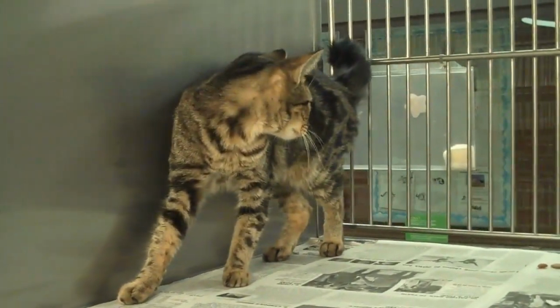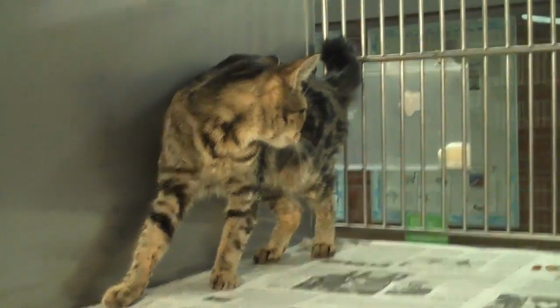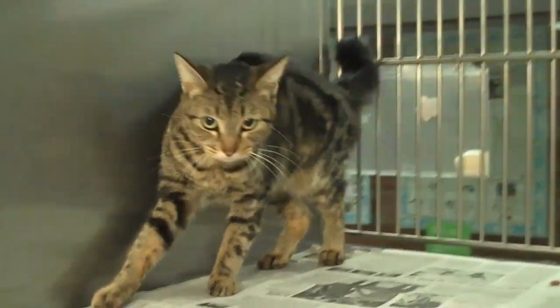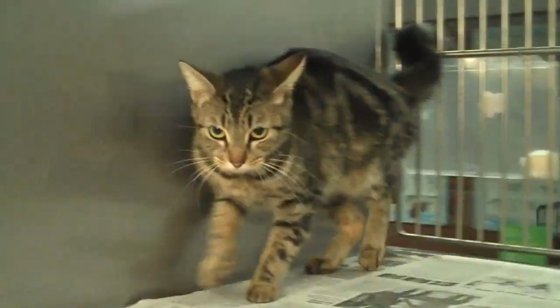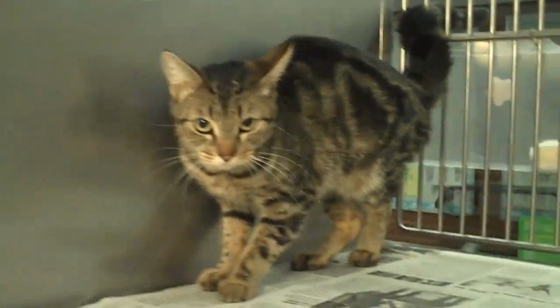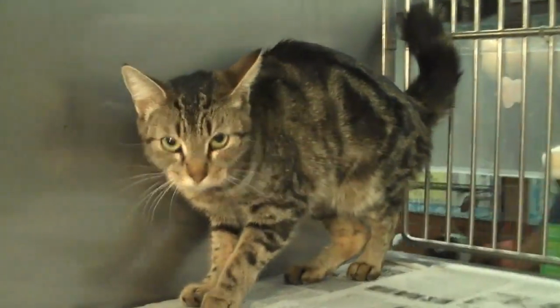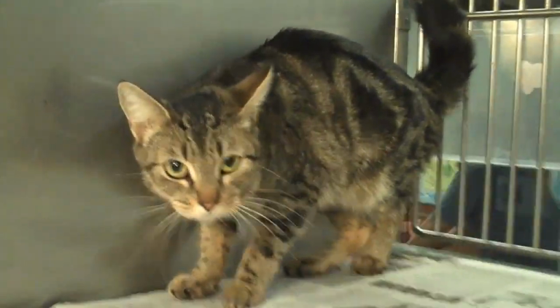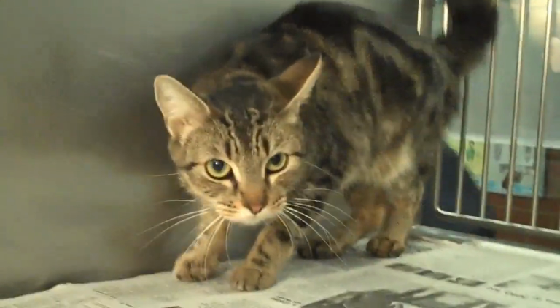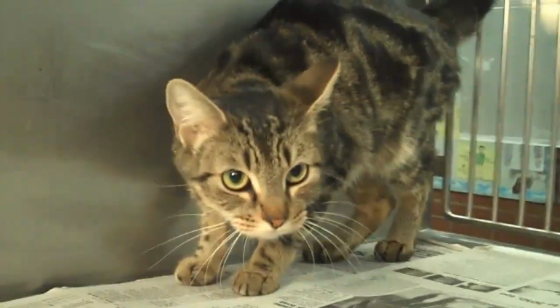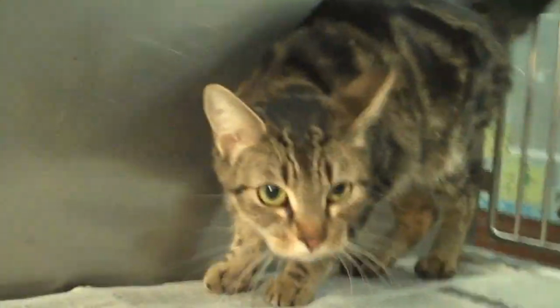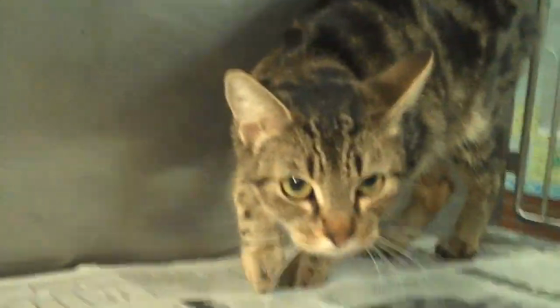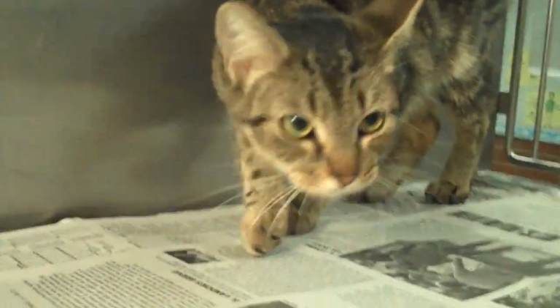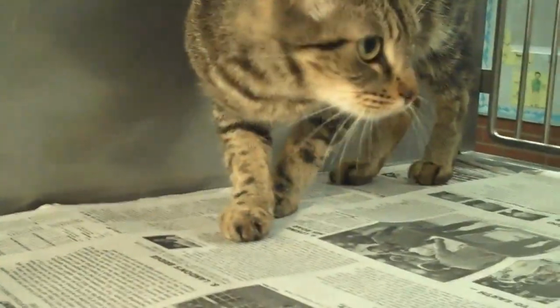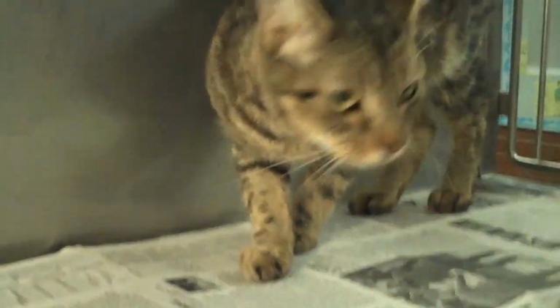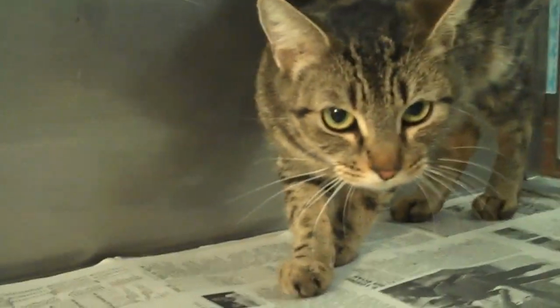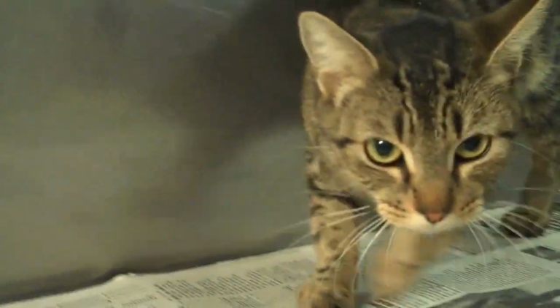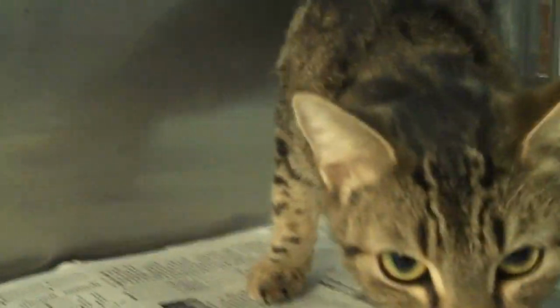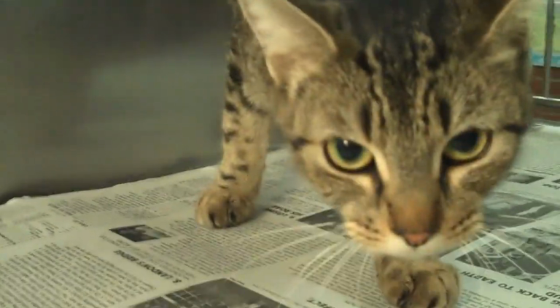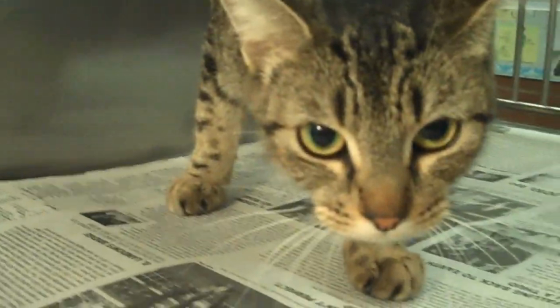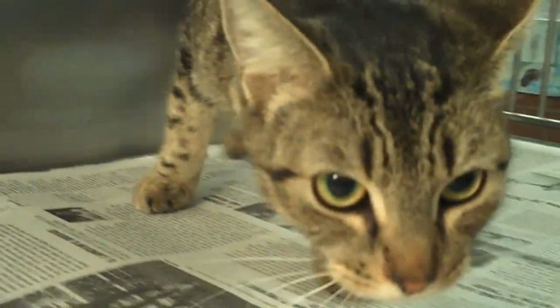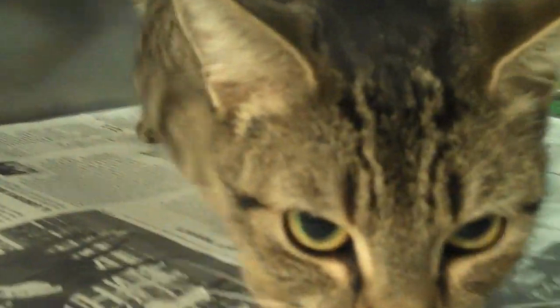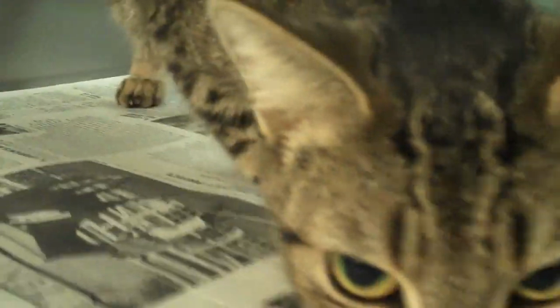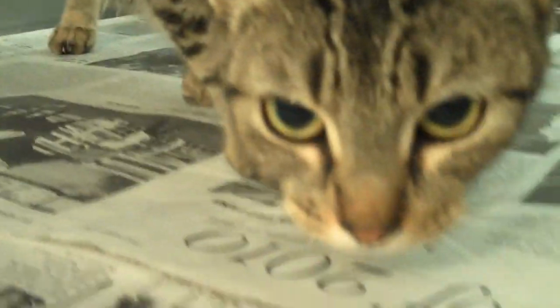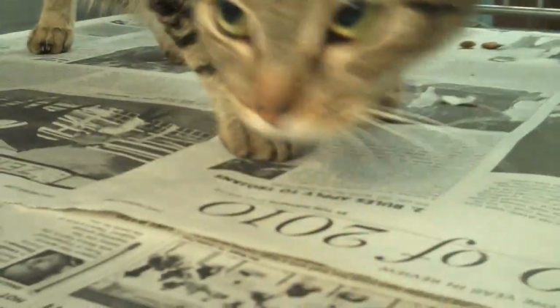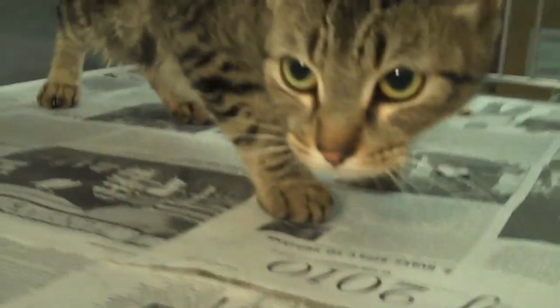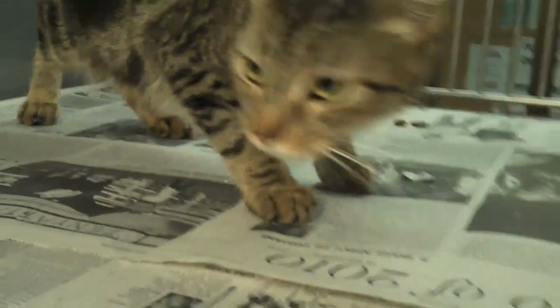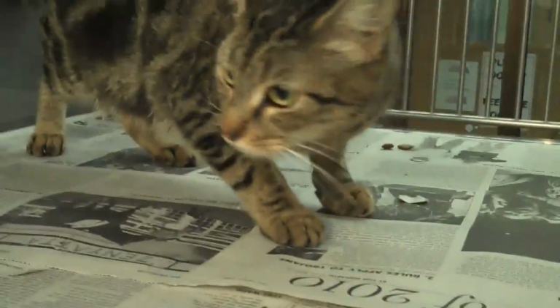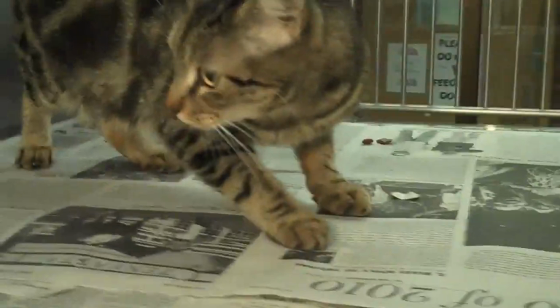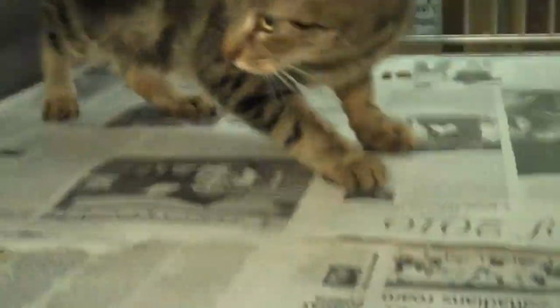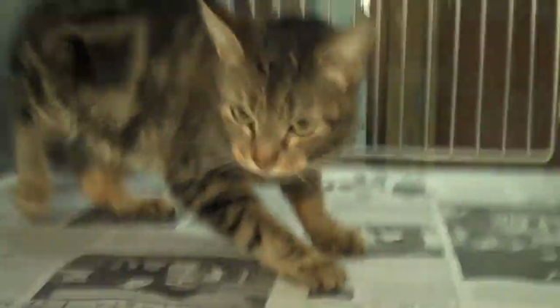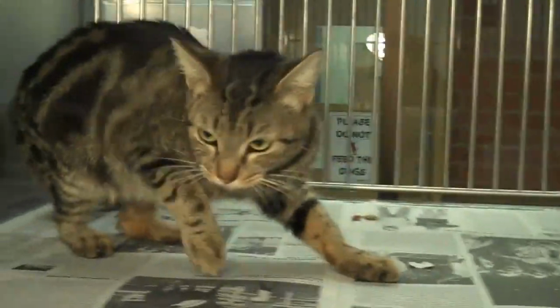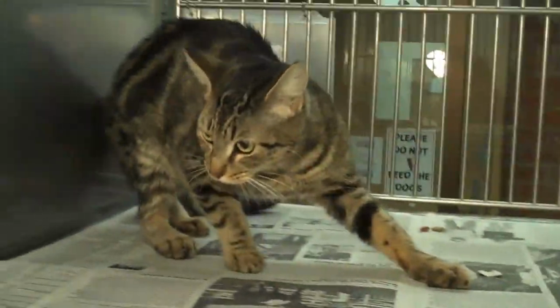Her animal ID is A-127-2588. Come rescue her today — she needs you. What a sweetie. A really exotic tiger cat.